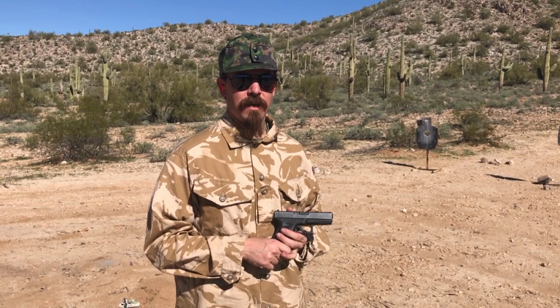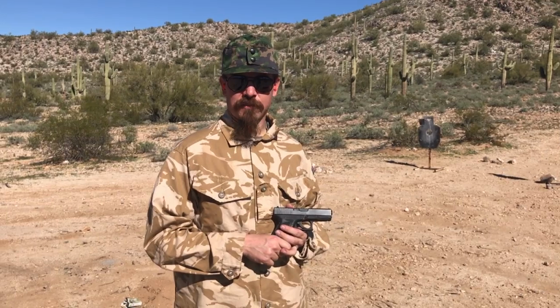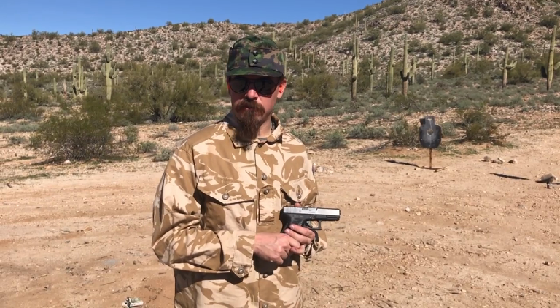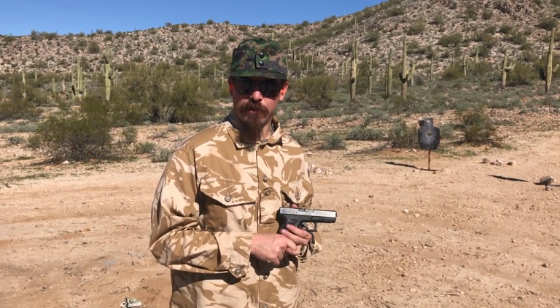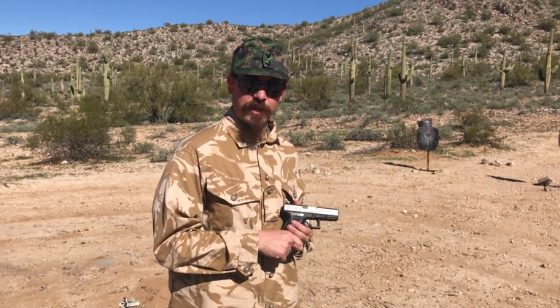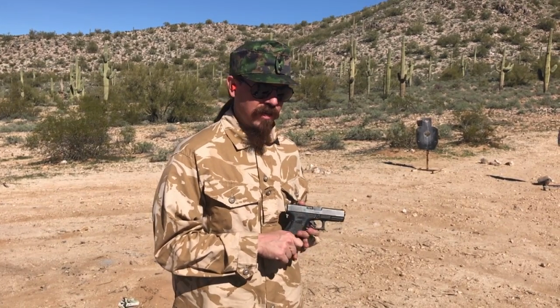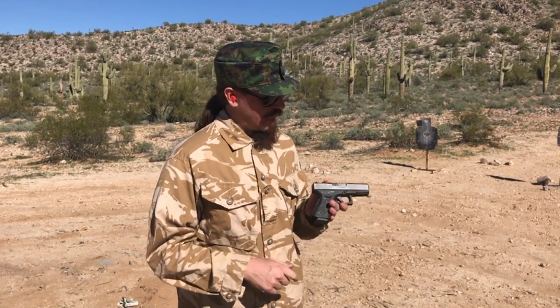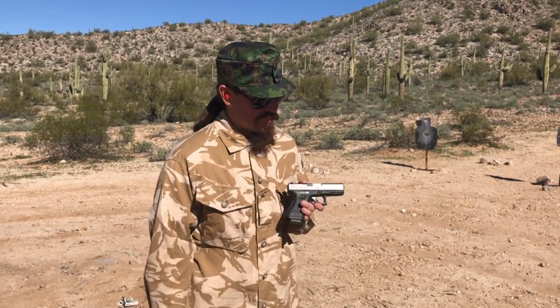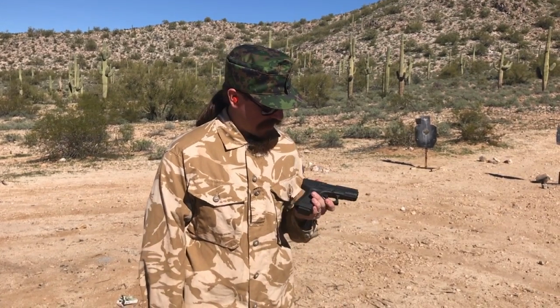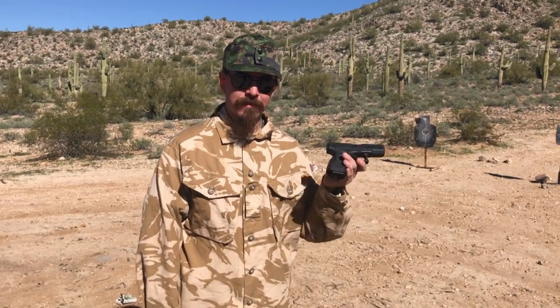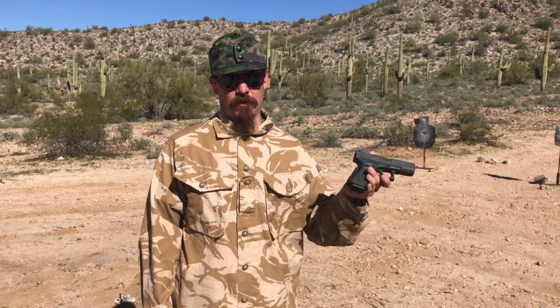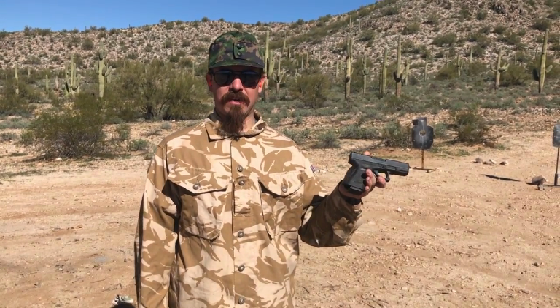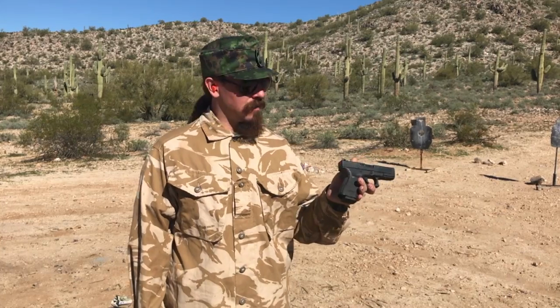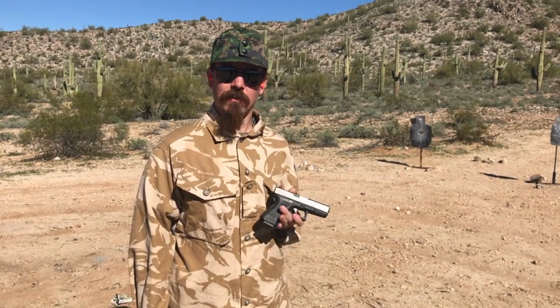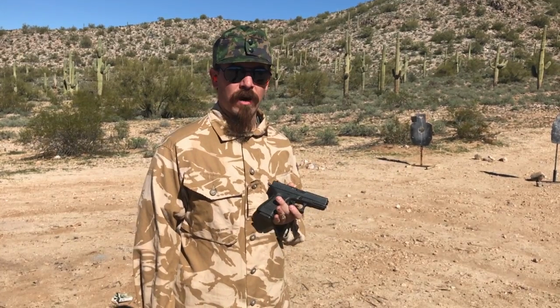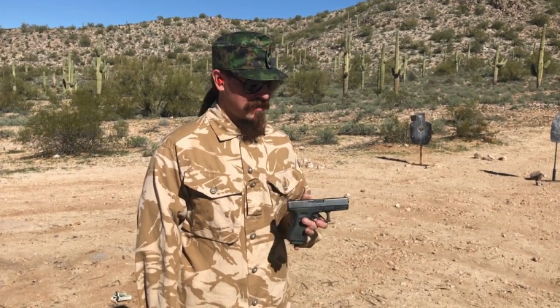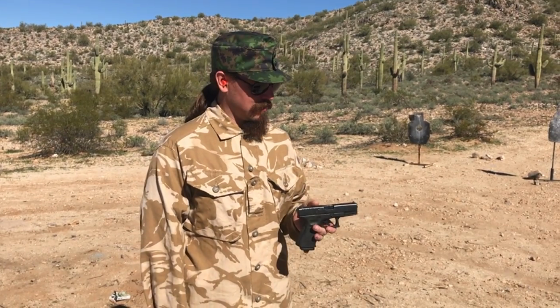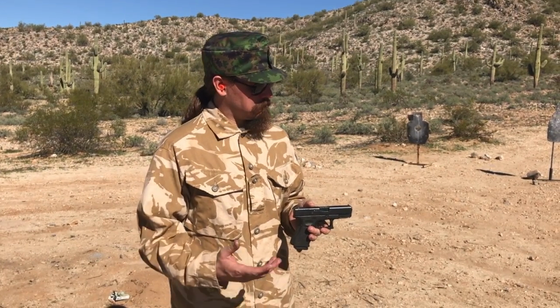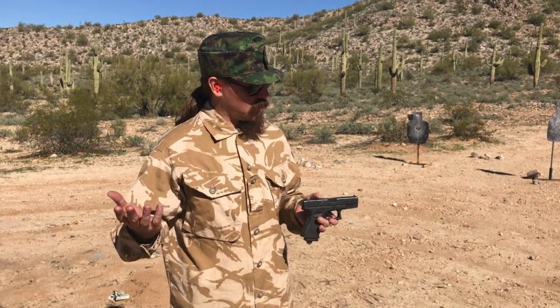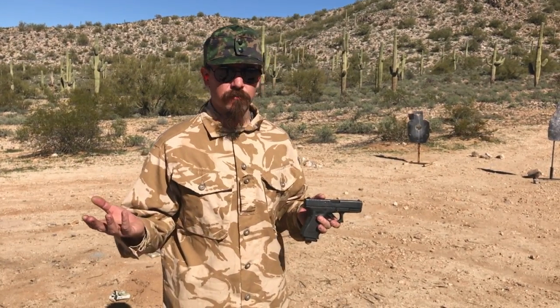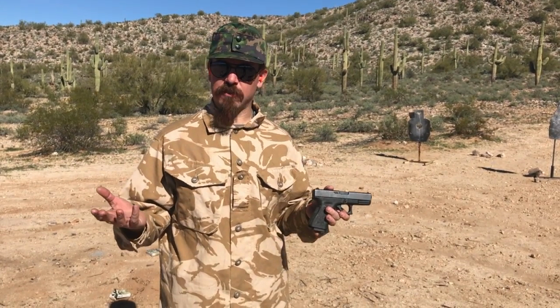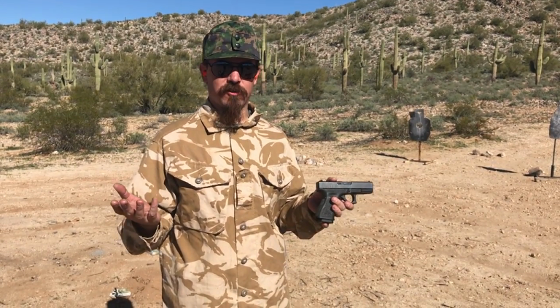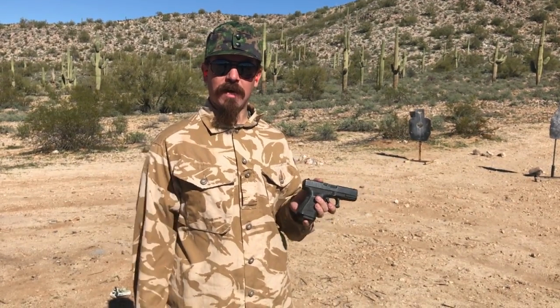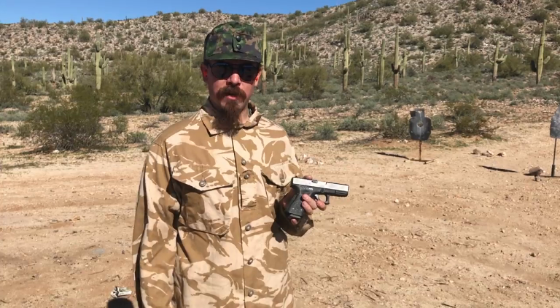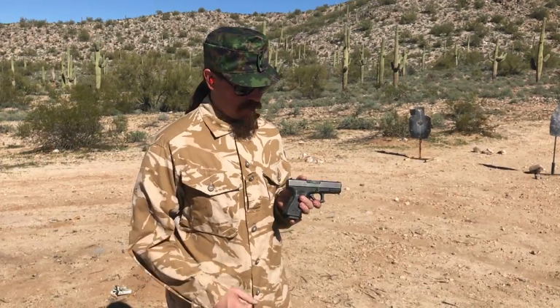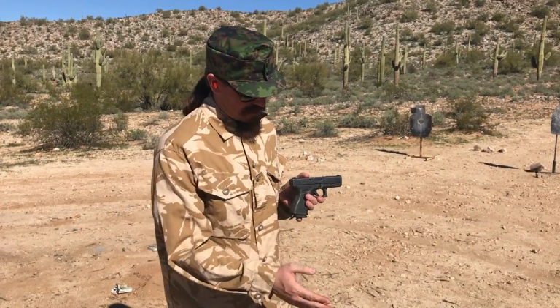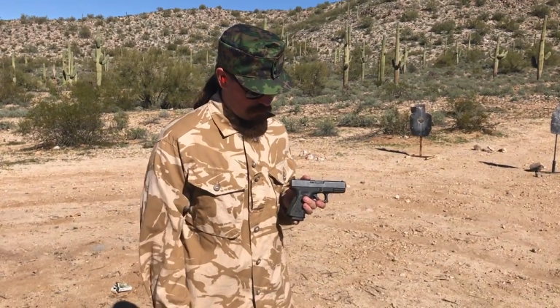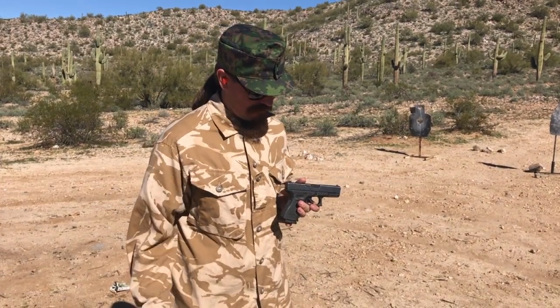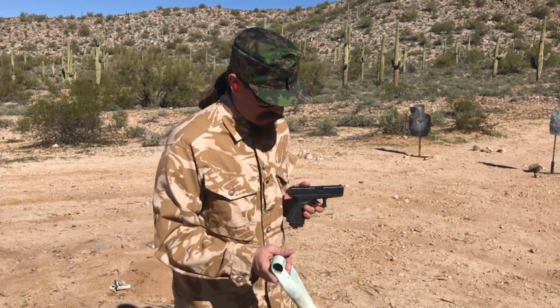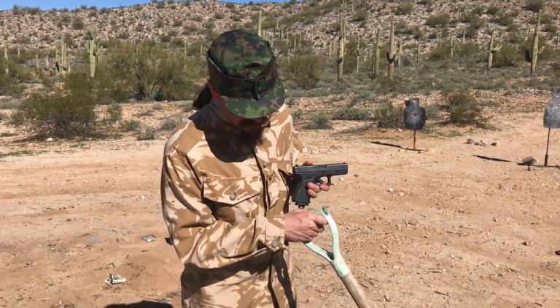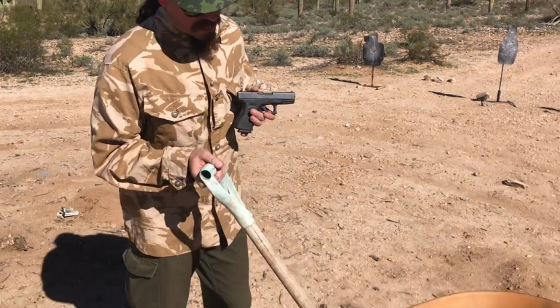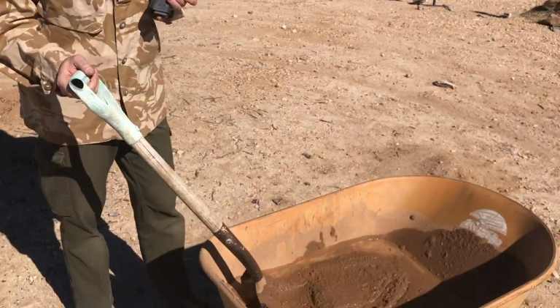Hey guys, thanks for tuning in to another video on In-Range TV. Today we're out here doing a mud test on a Glock 19. I've gotten a lot of requests for this. Glock's renowned as a pretty durable, reliable gun, so we're going to see if it will survive this nasty goo.